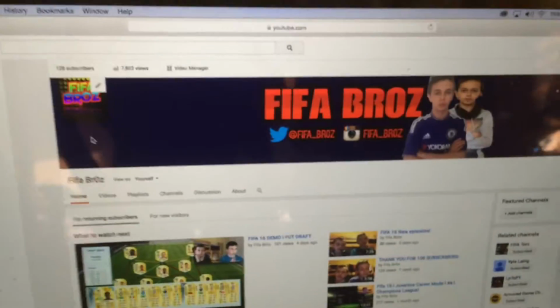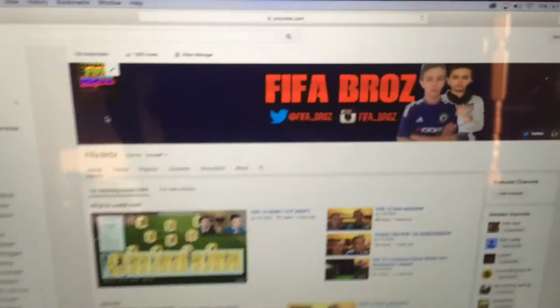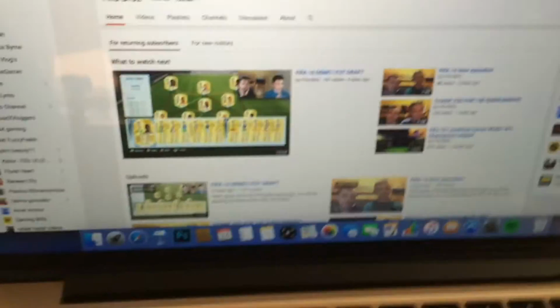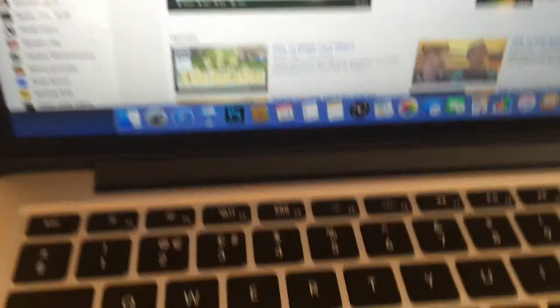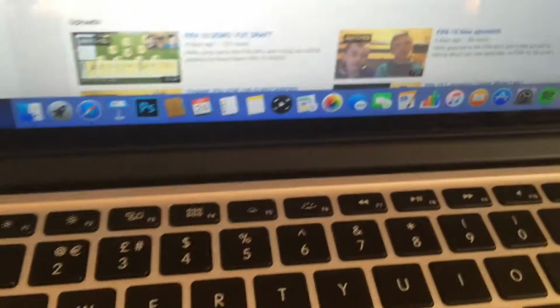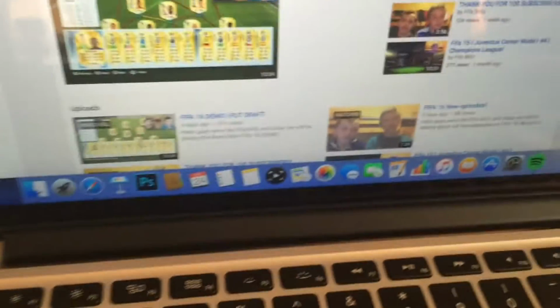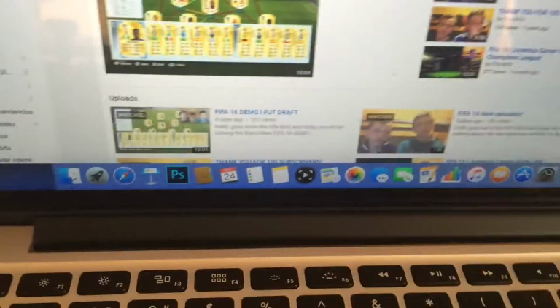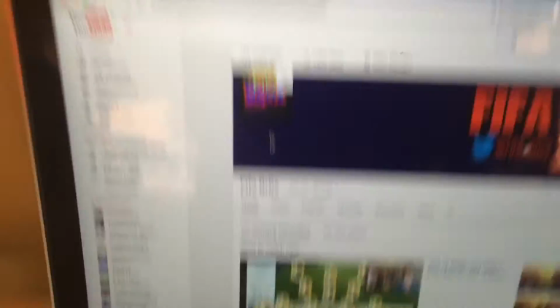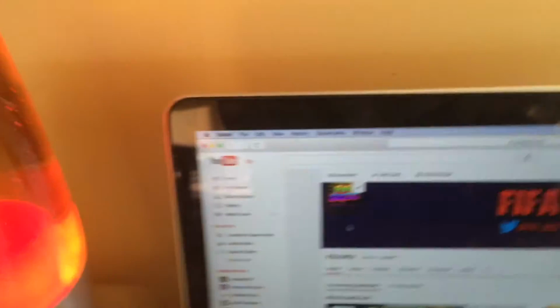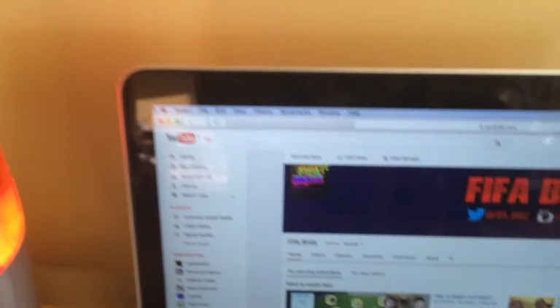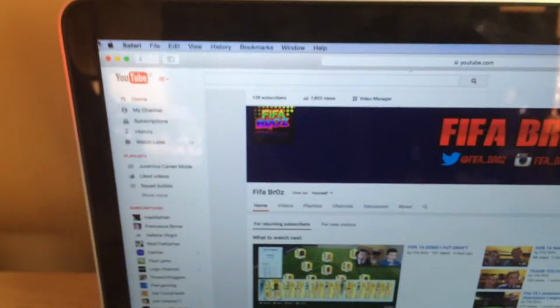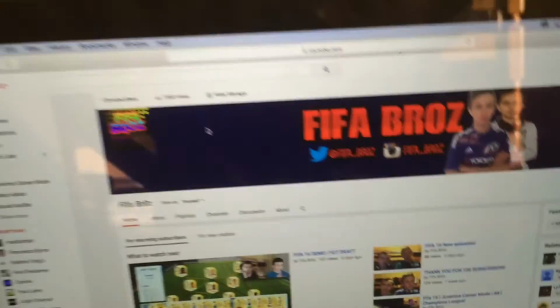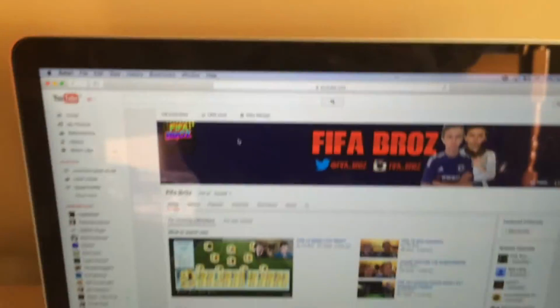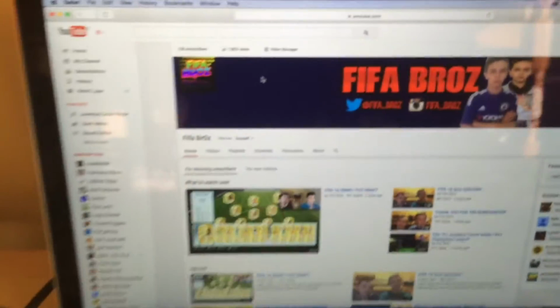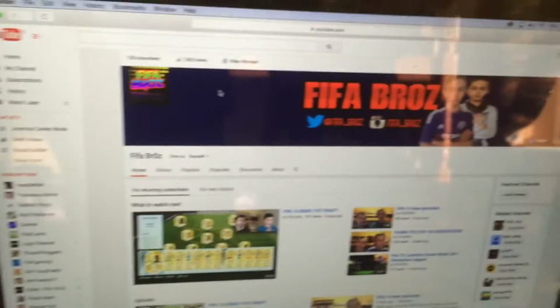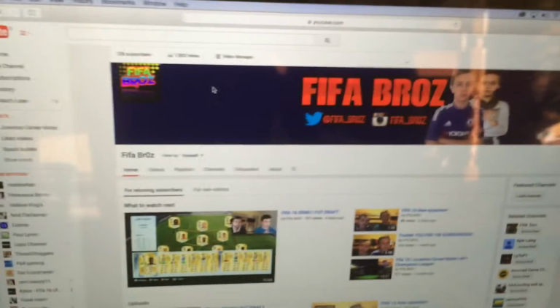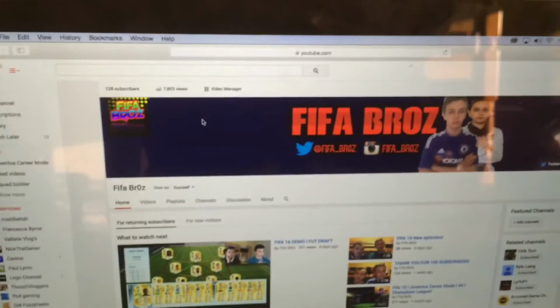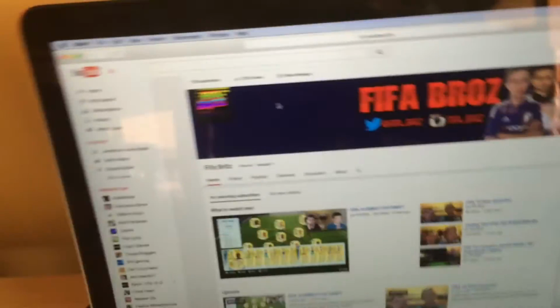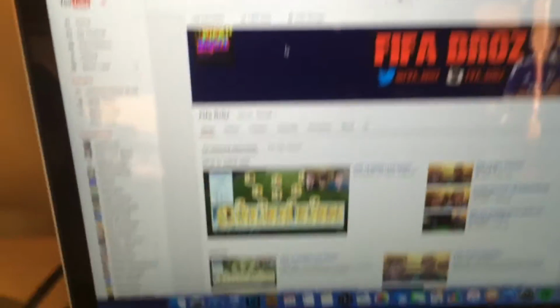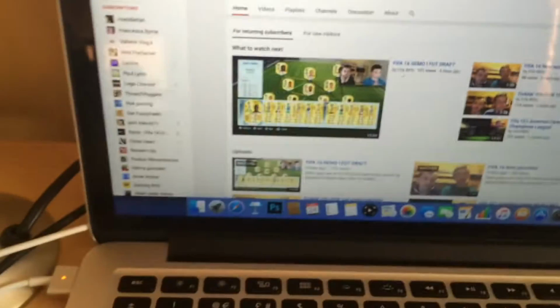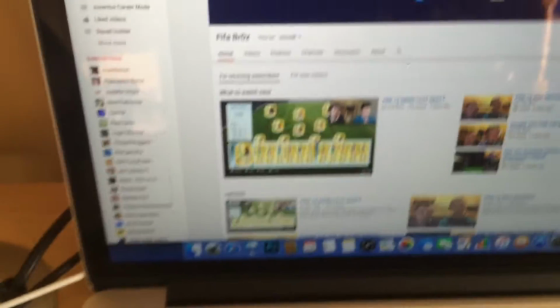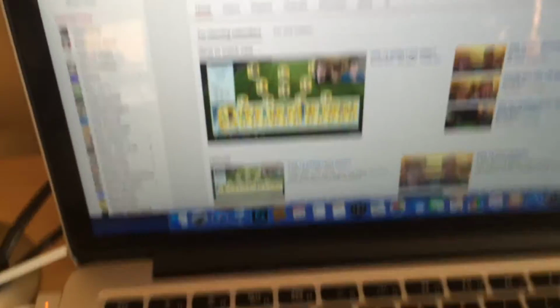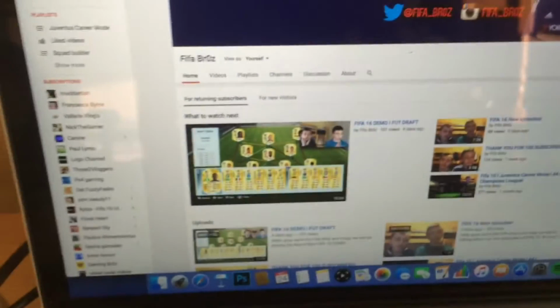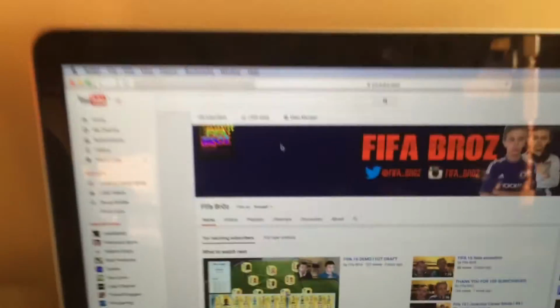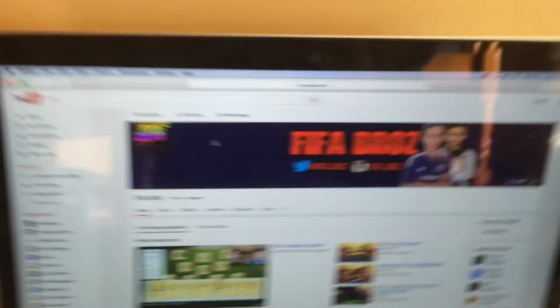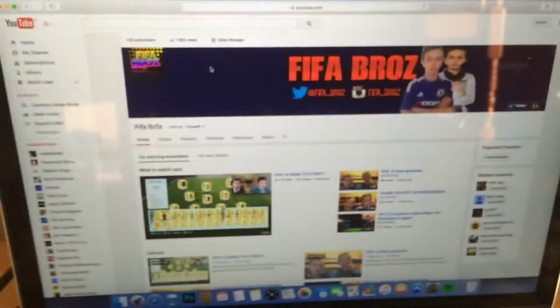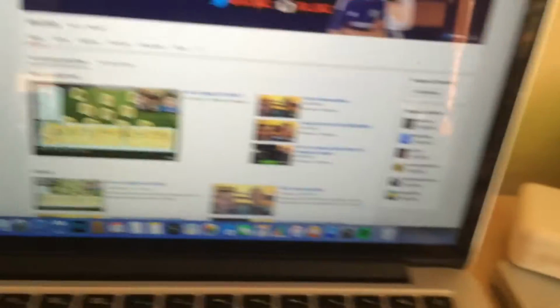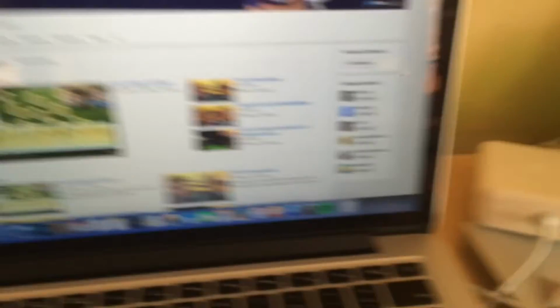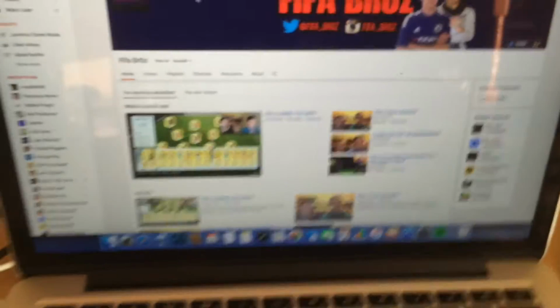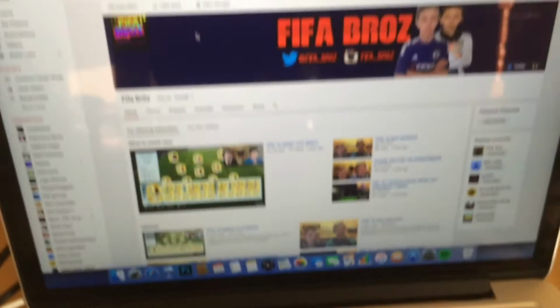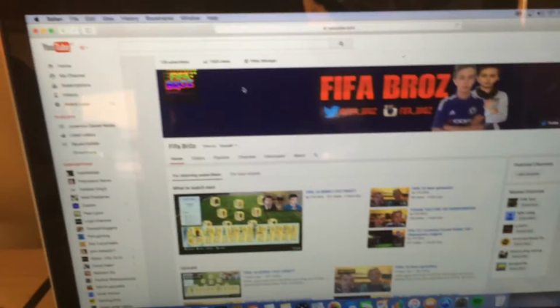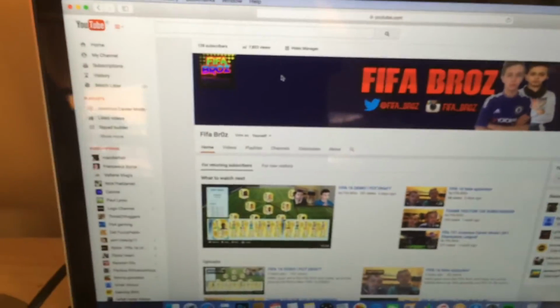So this is the computer. It's a MacBook Pro 2015. It's a very good computer, very fast, very fun.